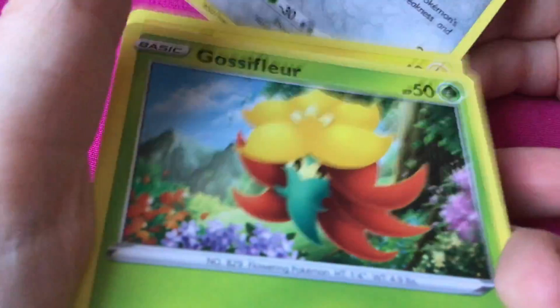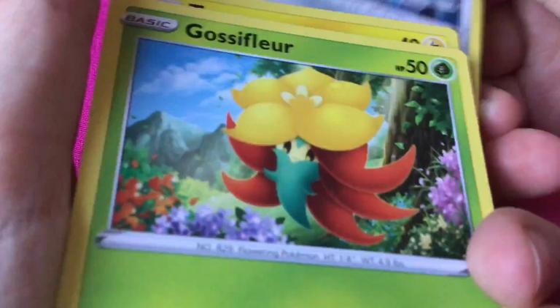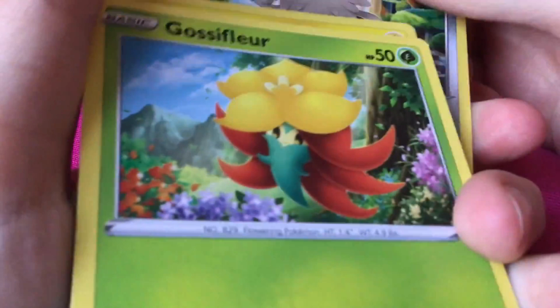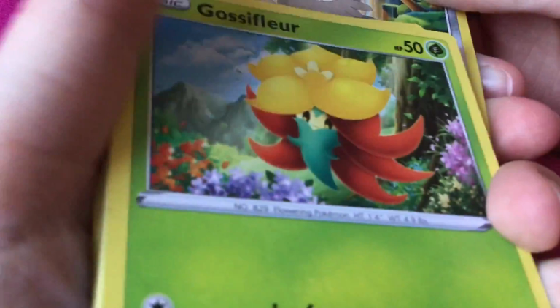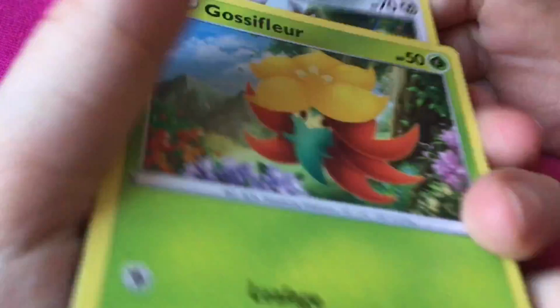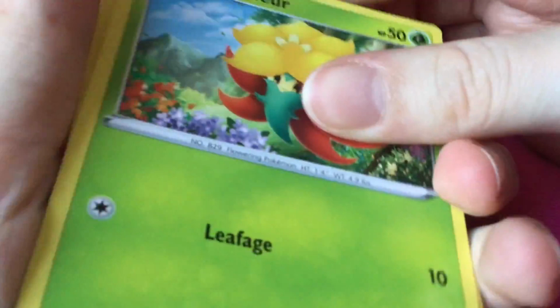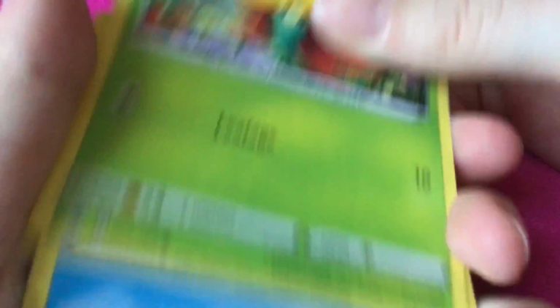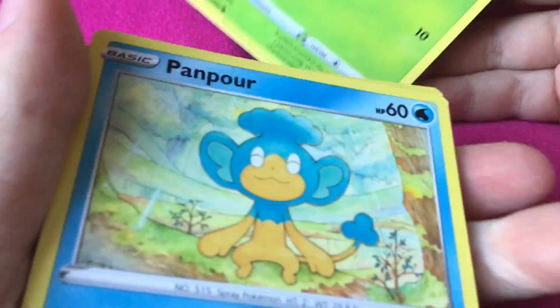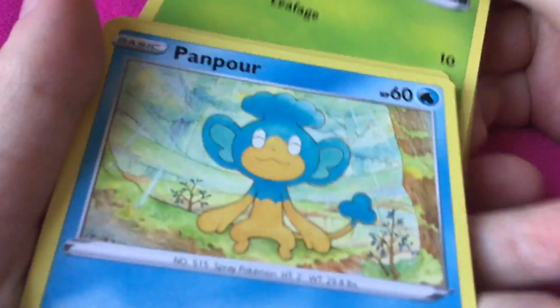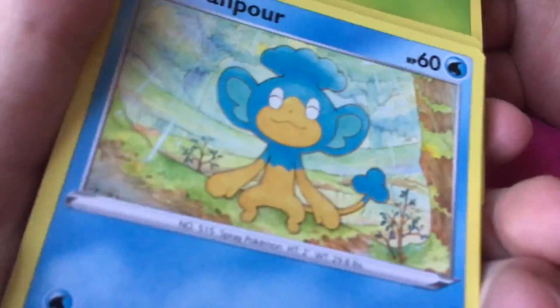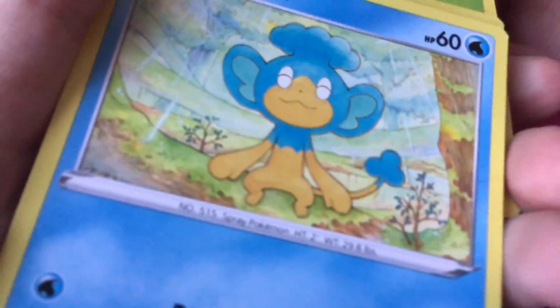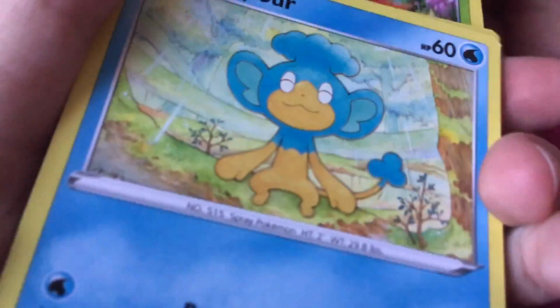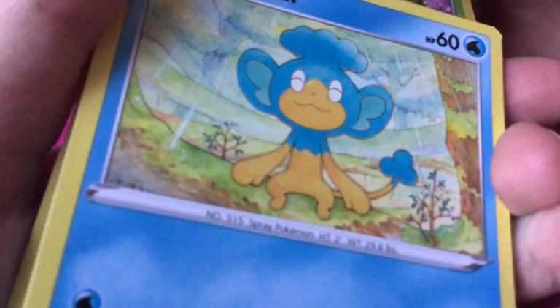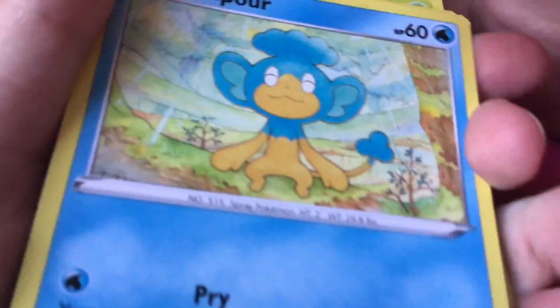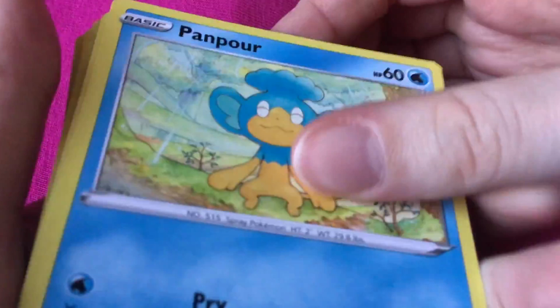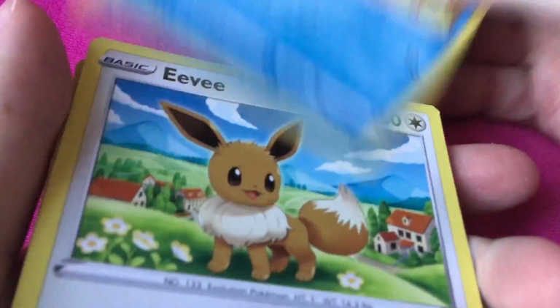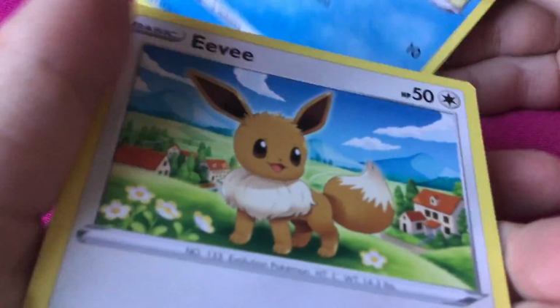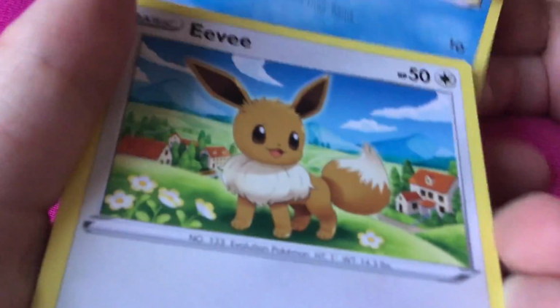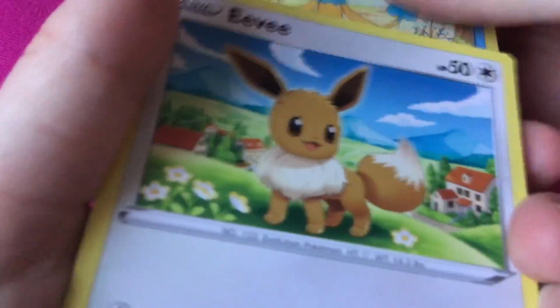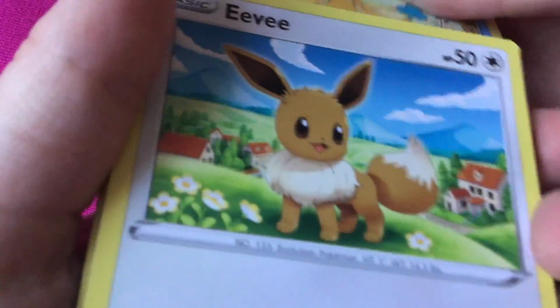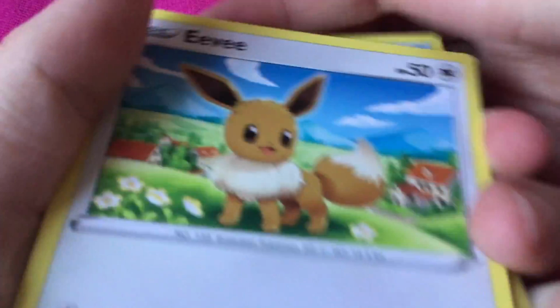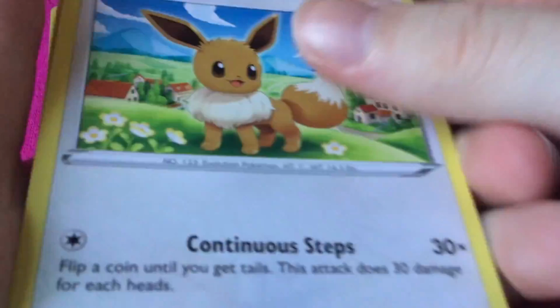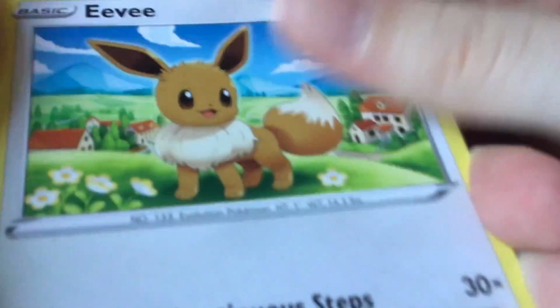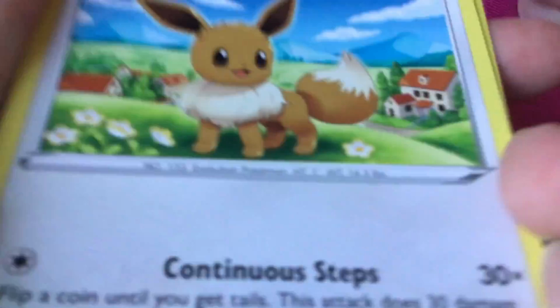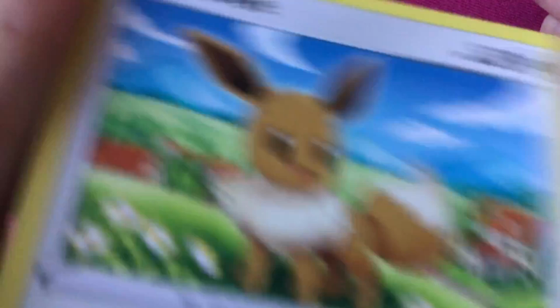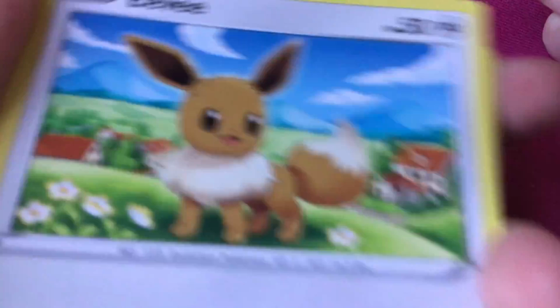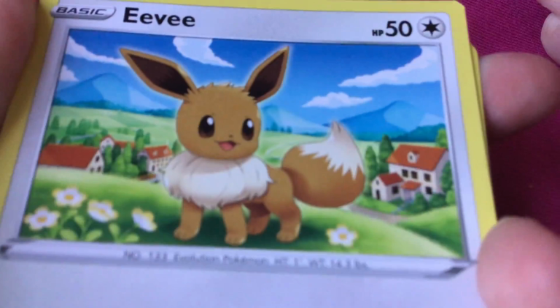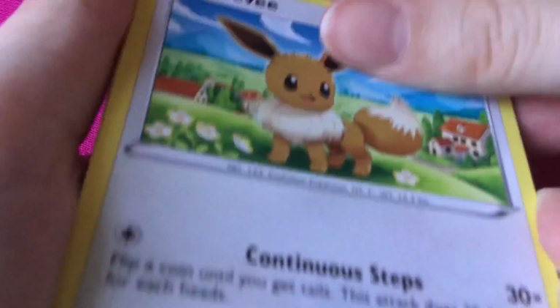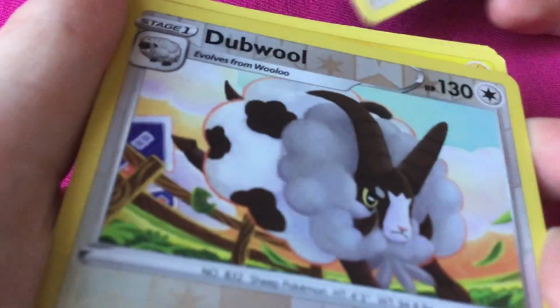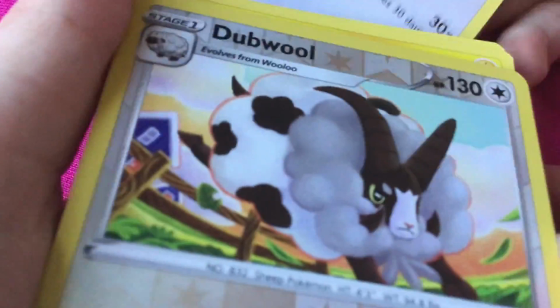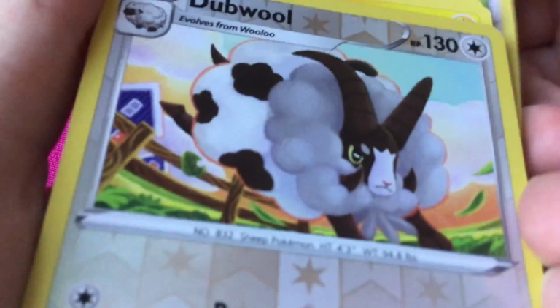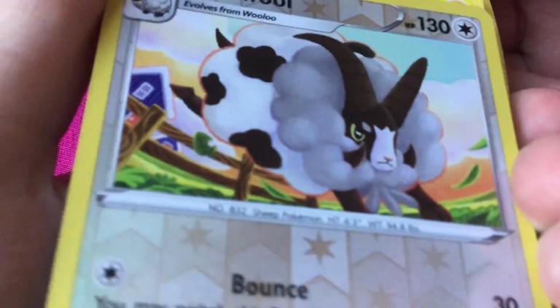Gossifleur, Pampor — I like Pampor, it's cute. And I really like this Eevee position, I've never had it before, and then Double...